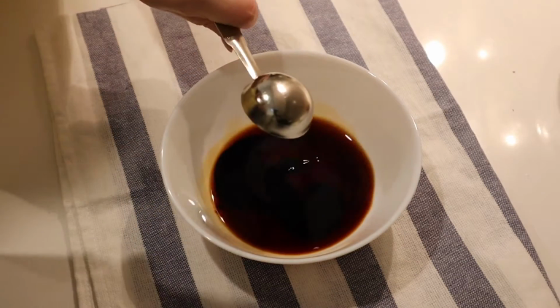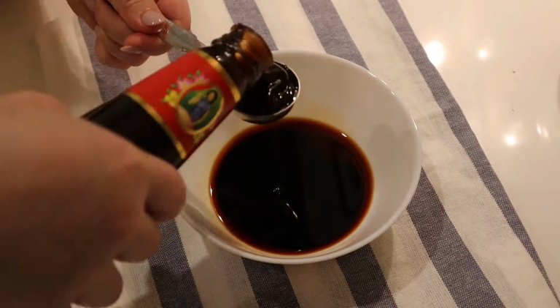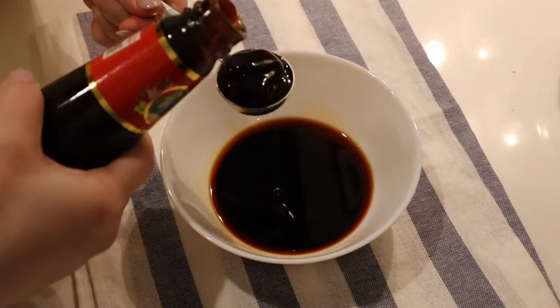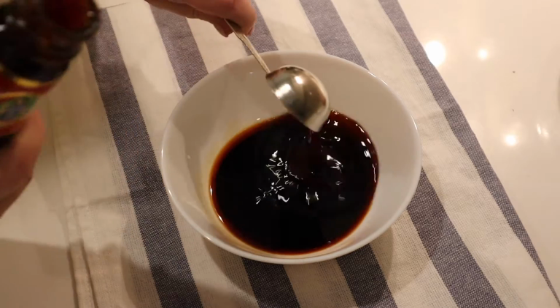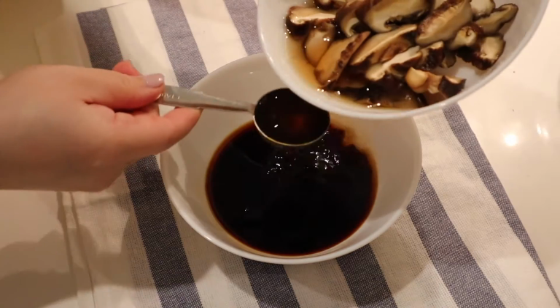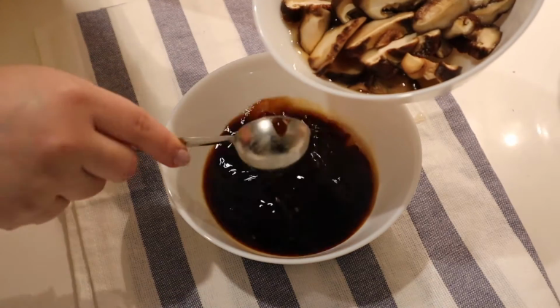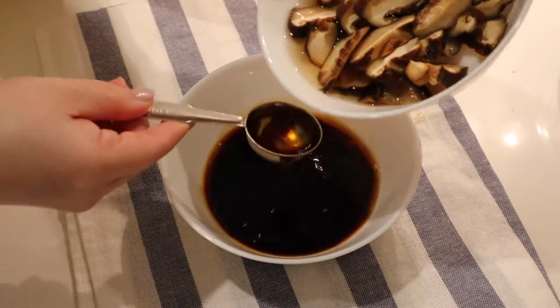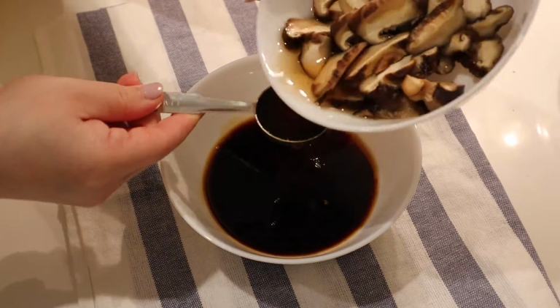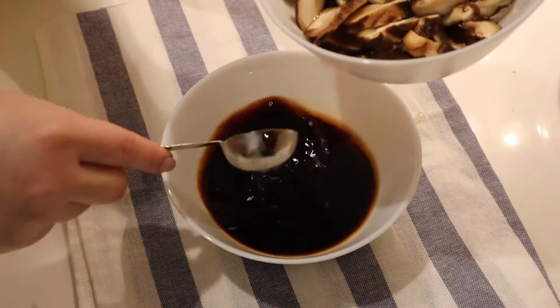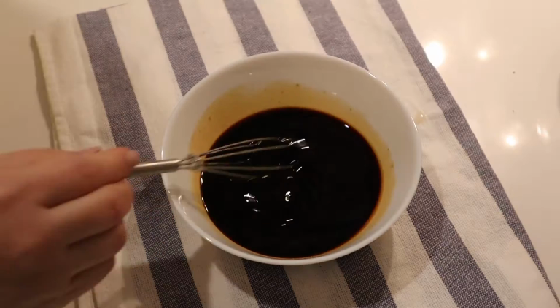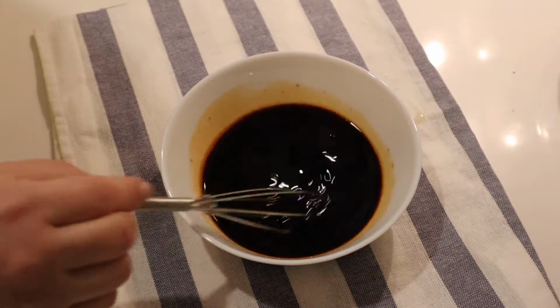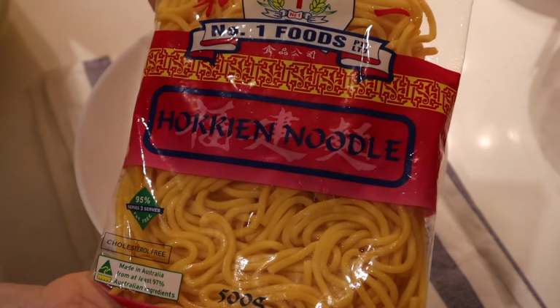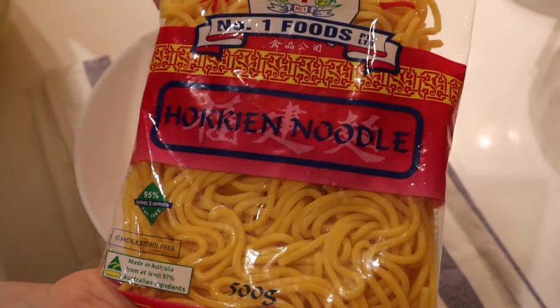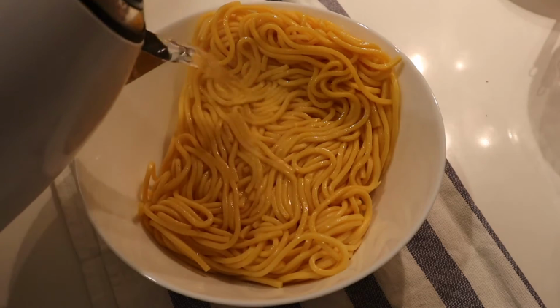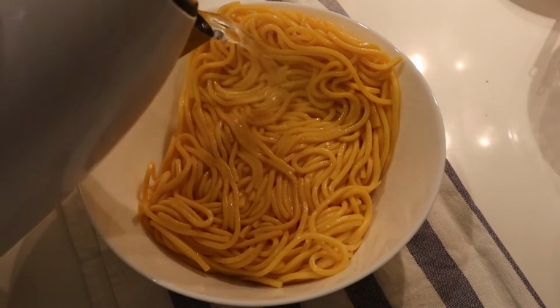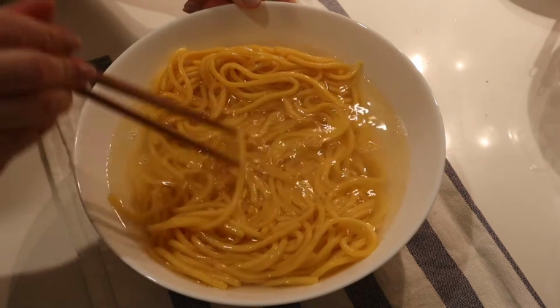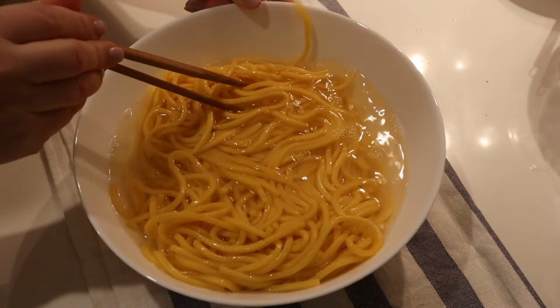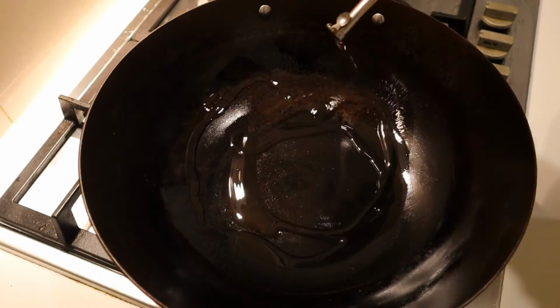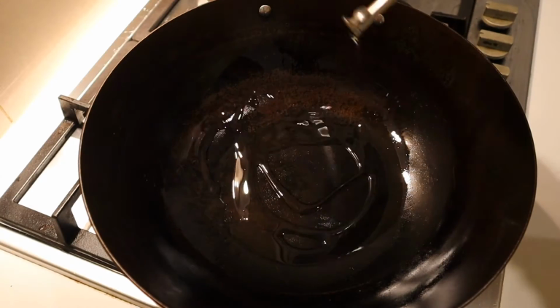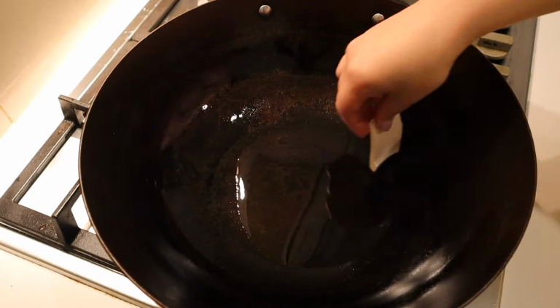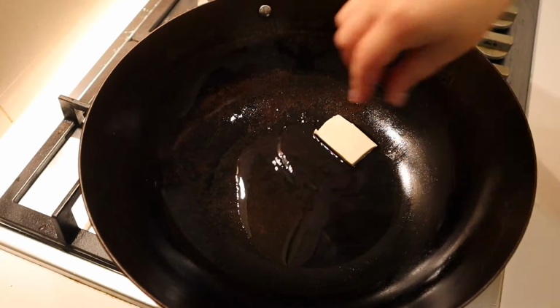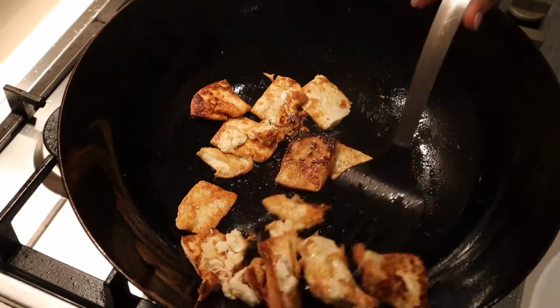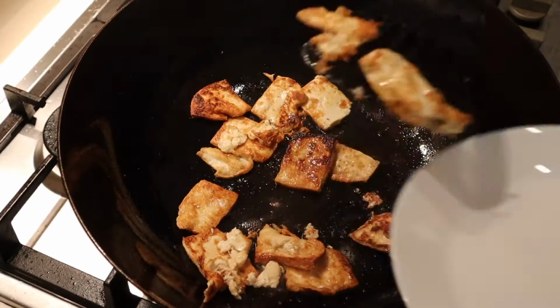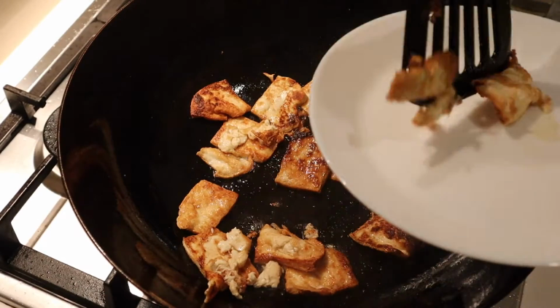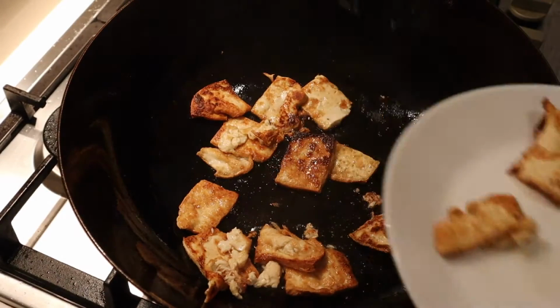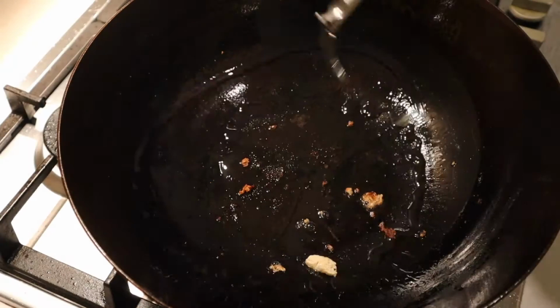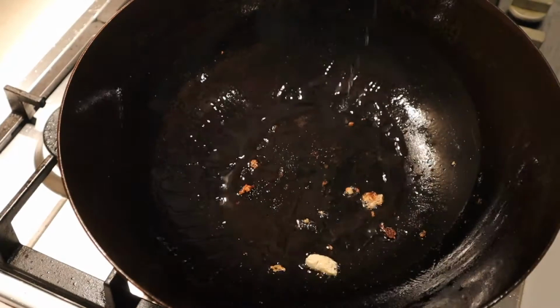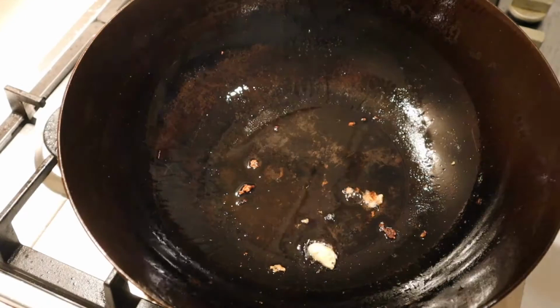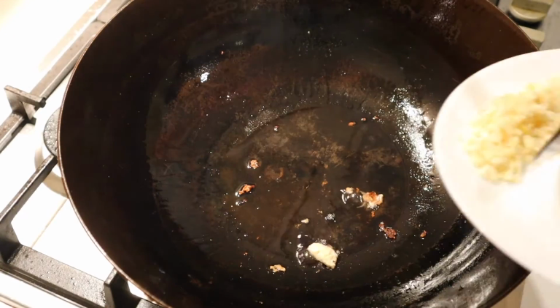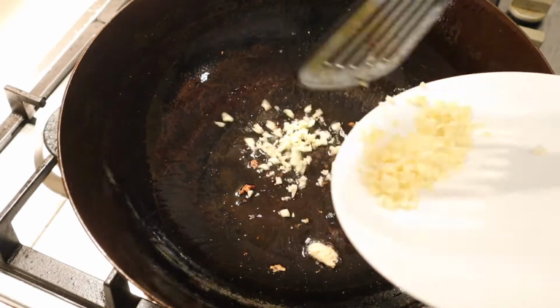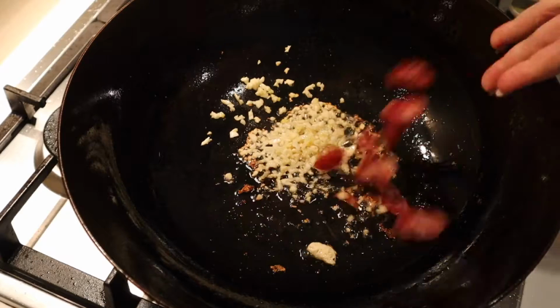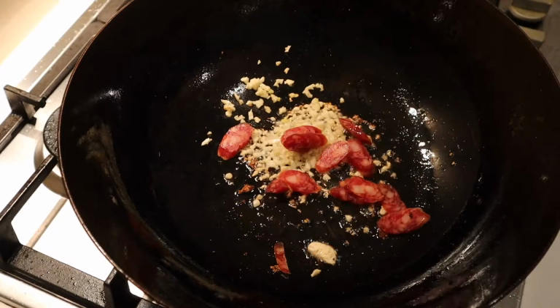For the sauce, we're going to mix together 2 tablespoons of soy sauce, 1 tablespoon of dark soy sauce, 1 tablespoon of oyster sauce, 1 teaspoon of sugar, 2 tablespoons of shiitake mushroom soaking liquid, and finally 500g of hokkien noodles.